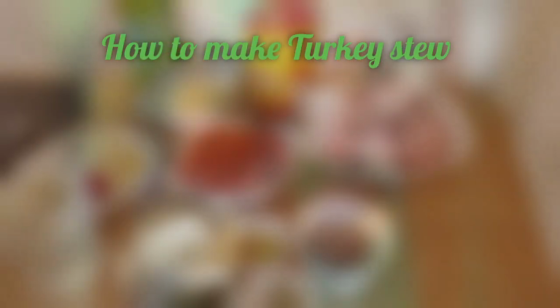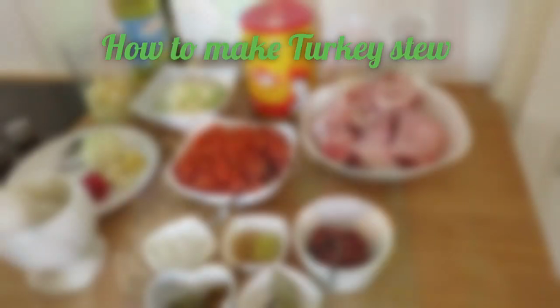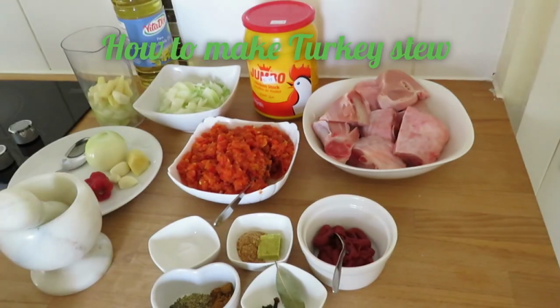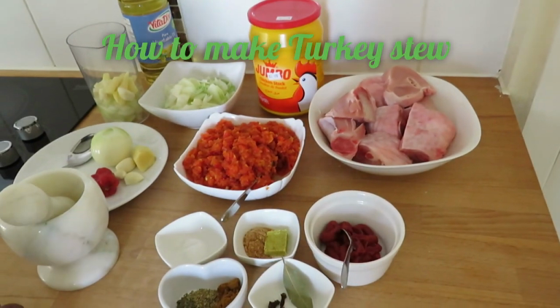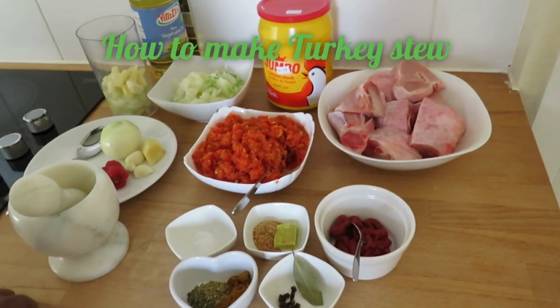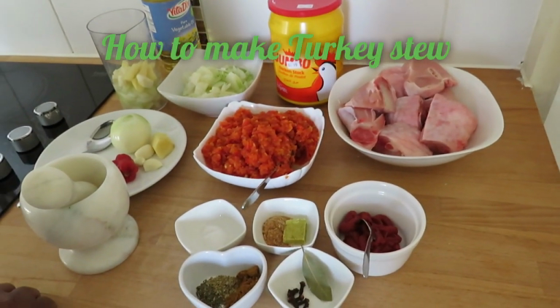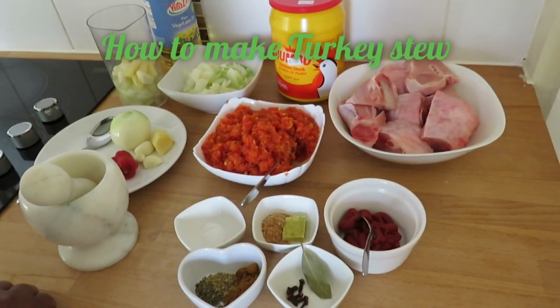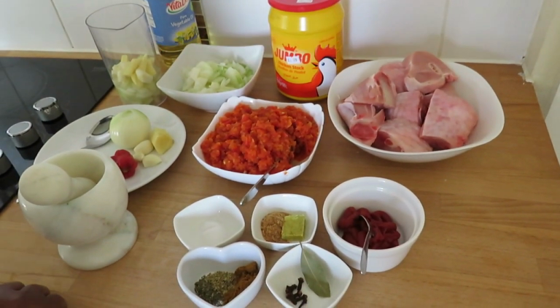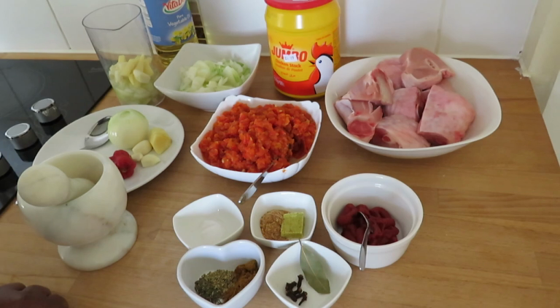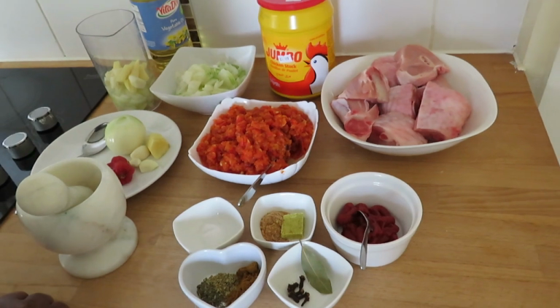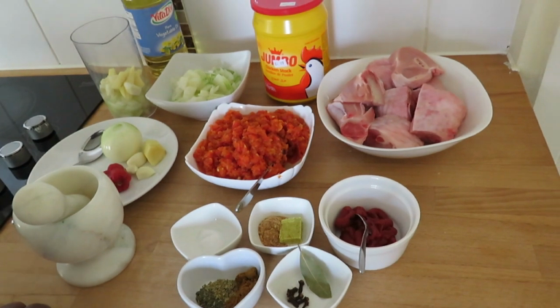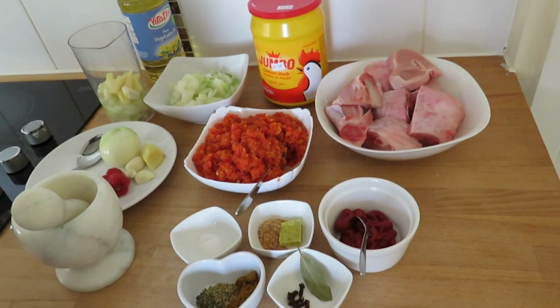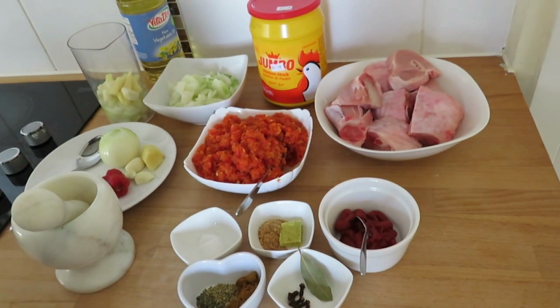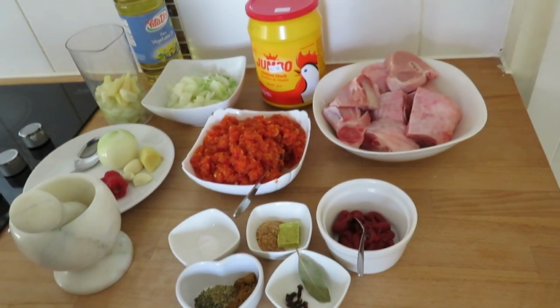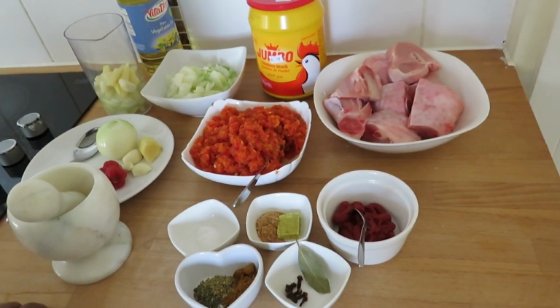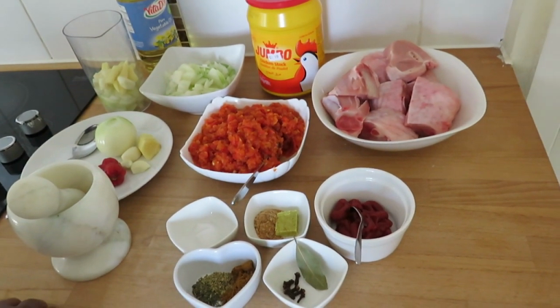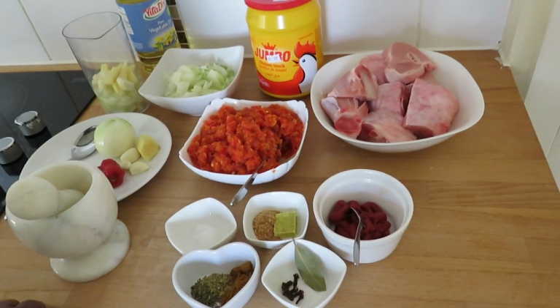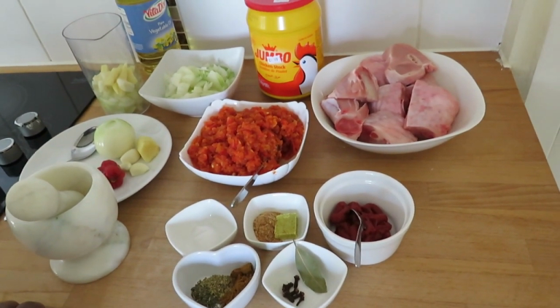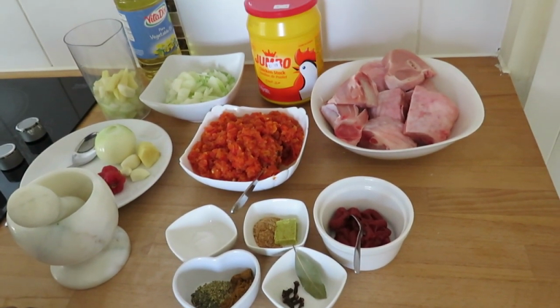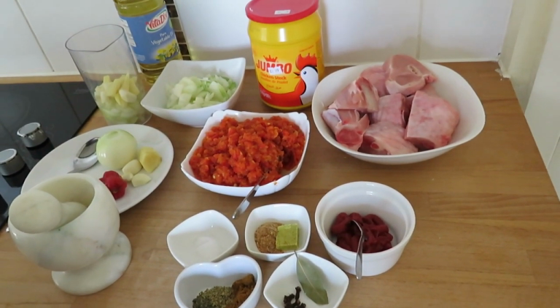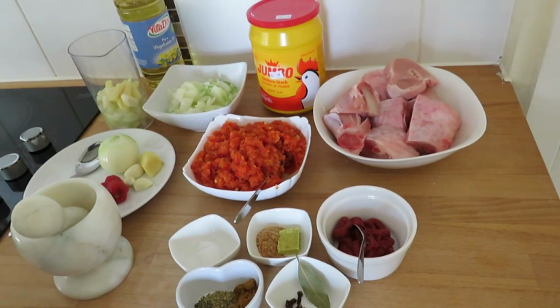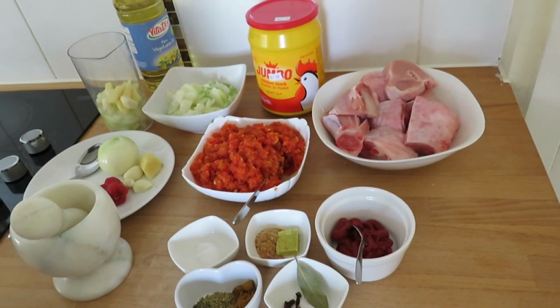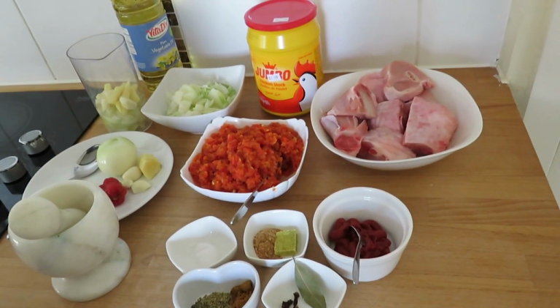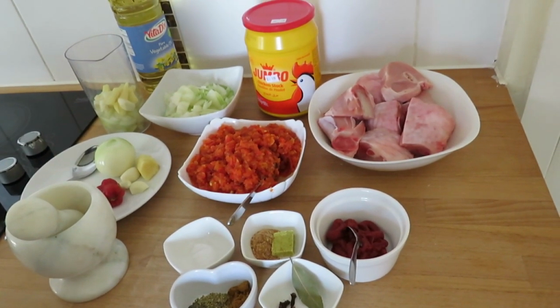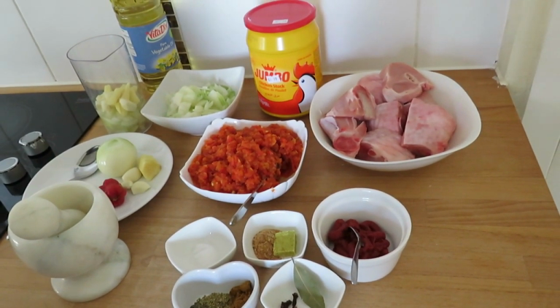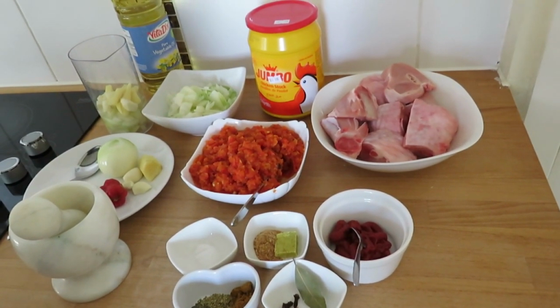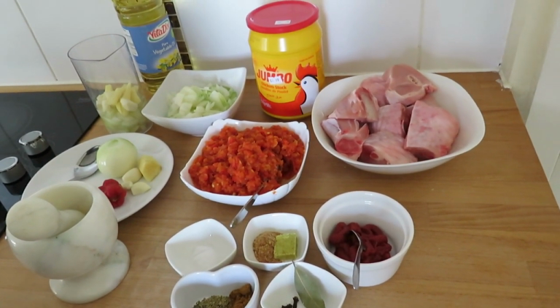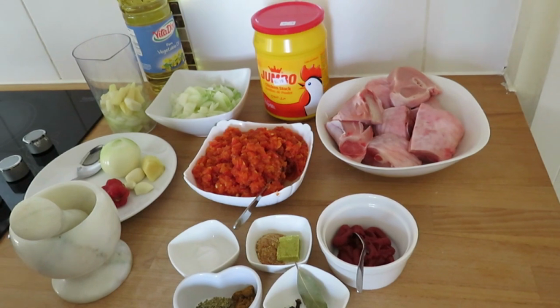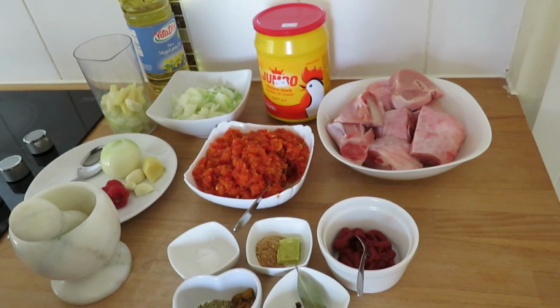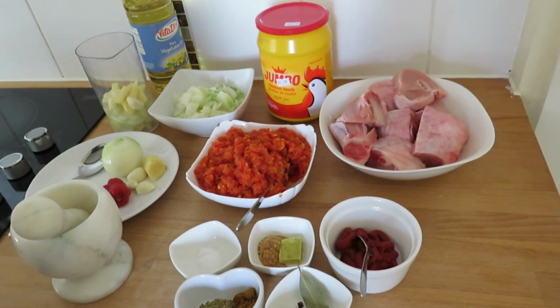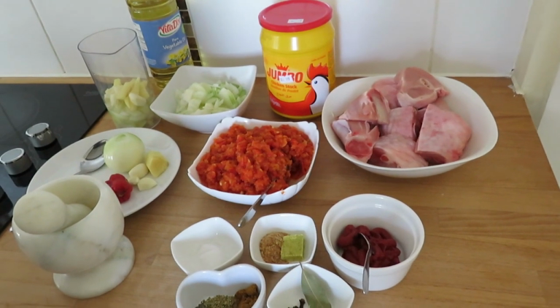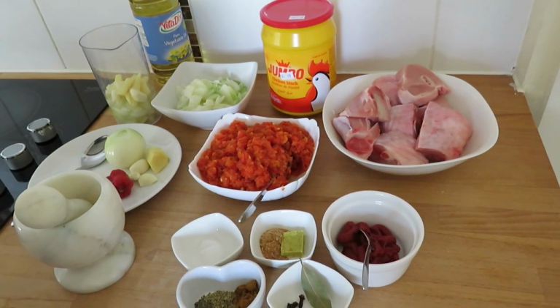Hello everyone, welcome to Africa North Food. I hope everyone is fine. Today we are making turkey stew.